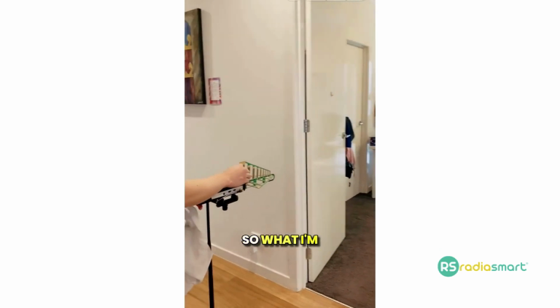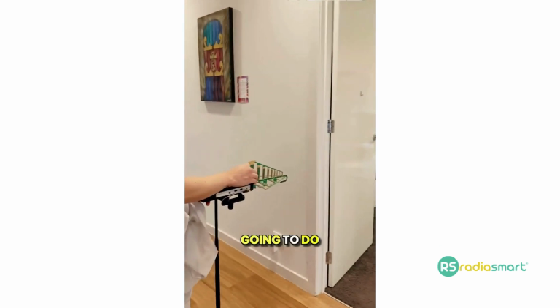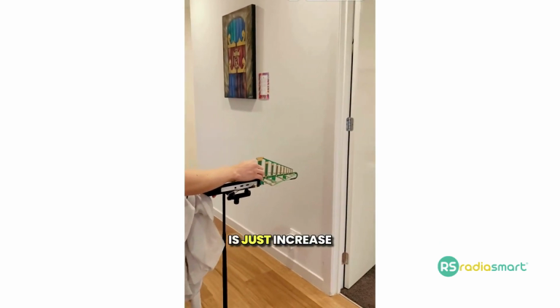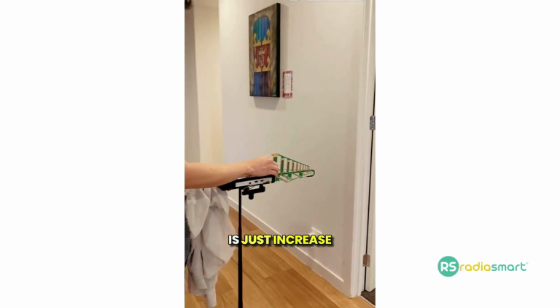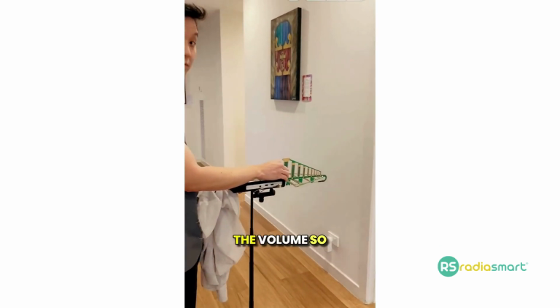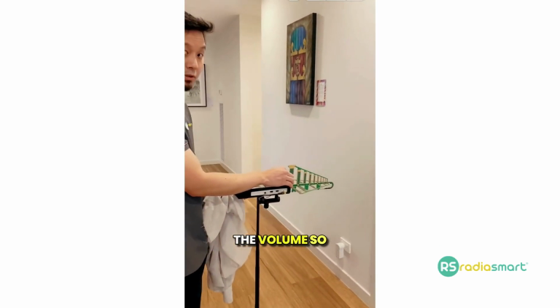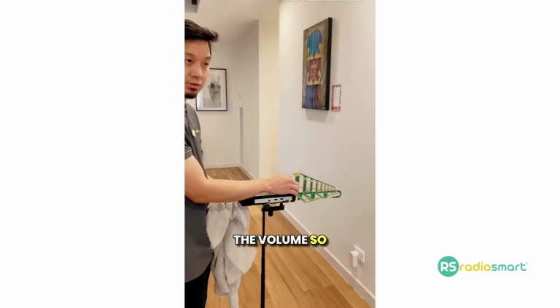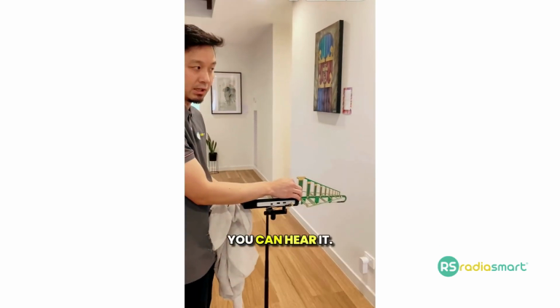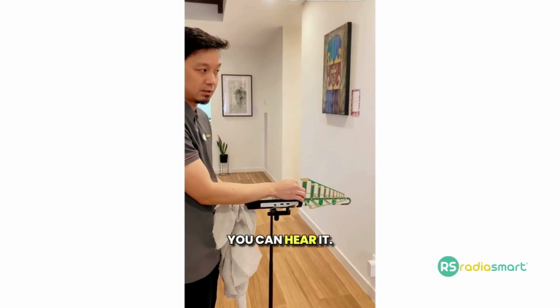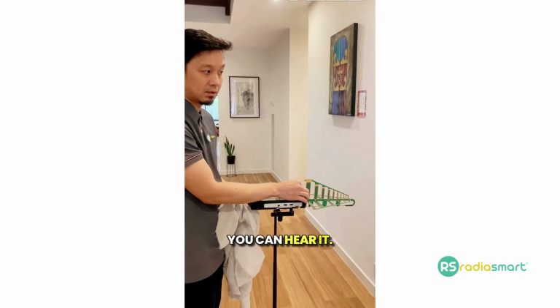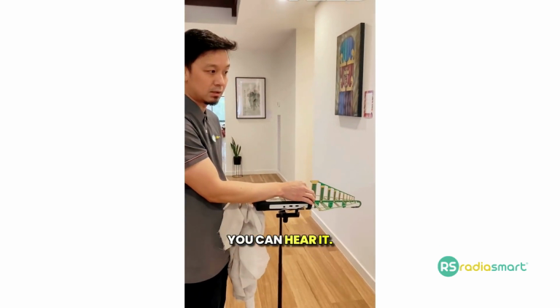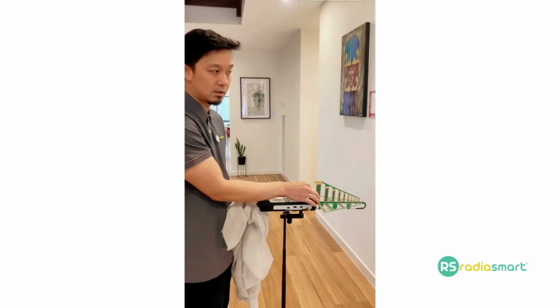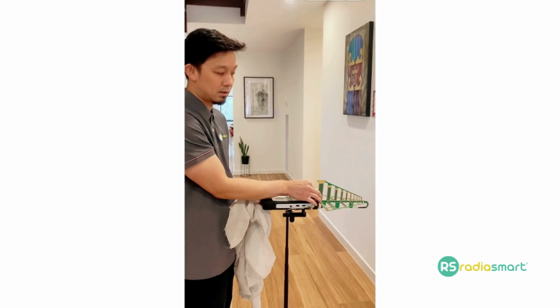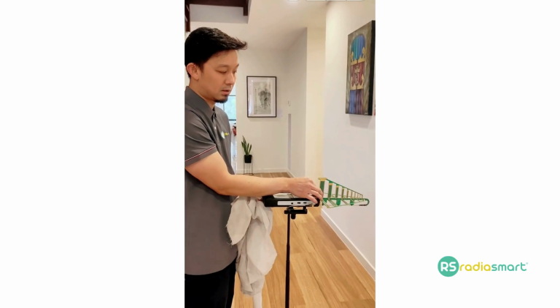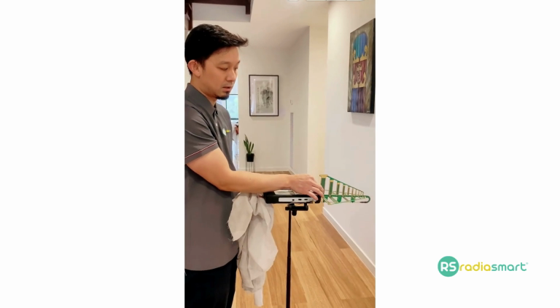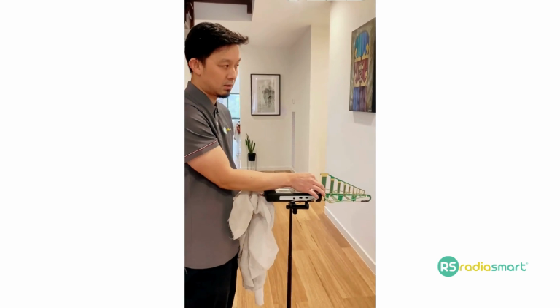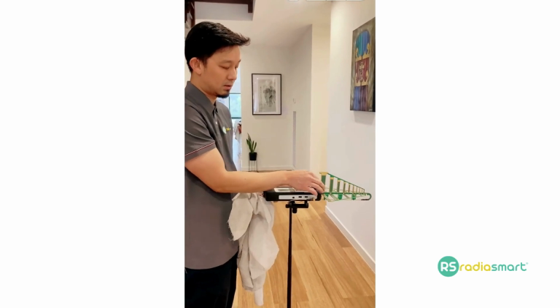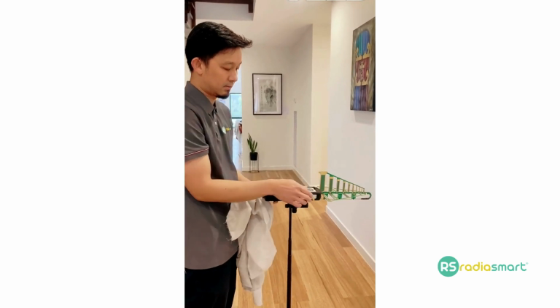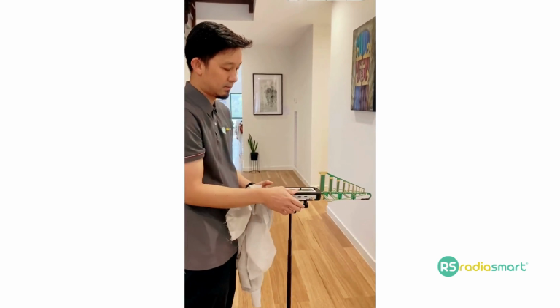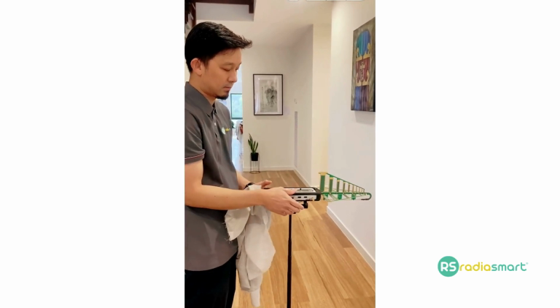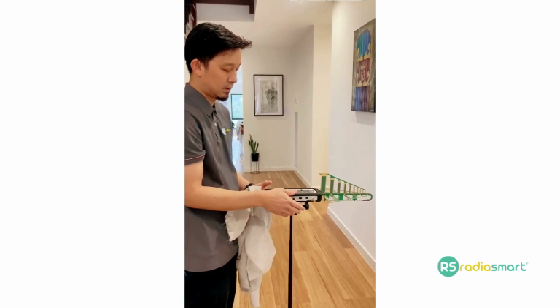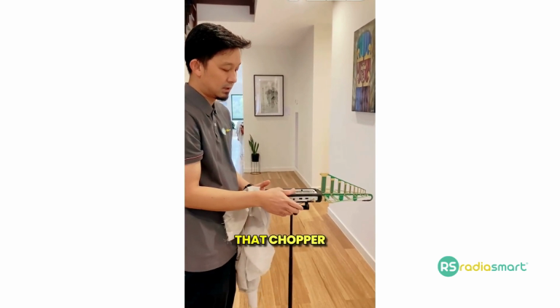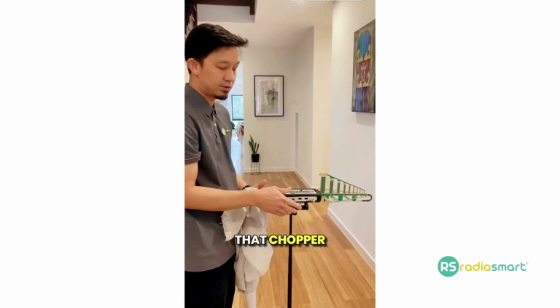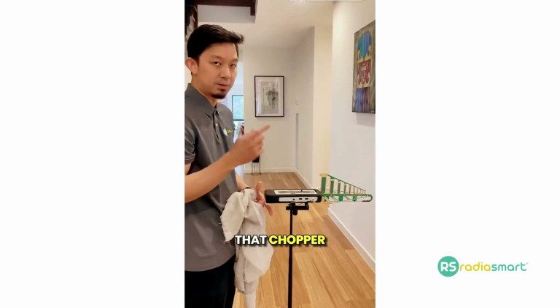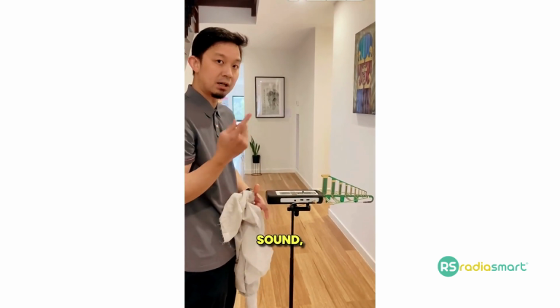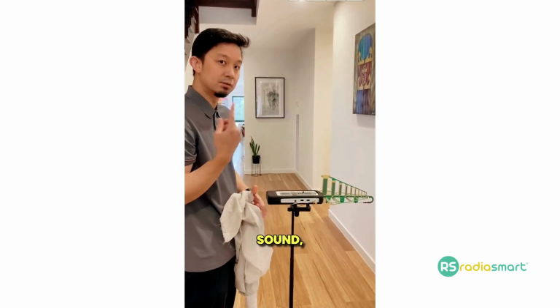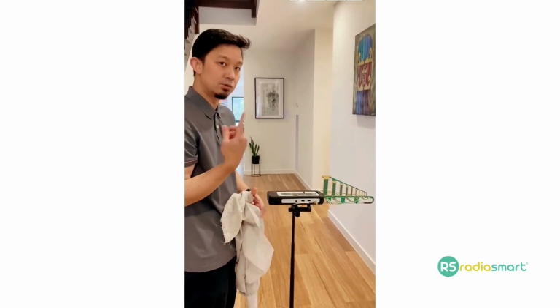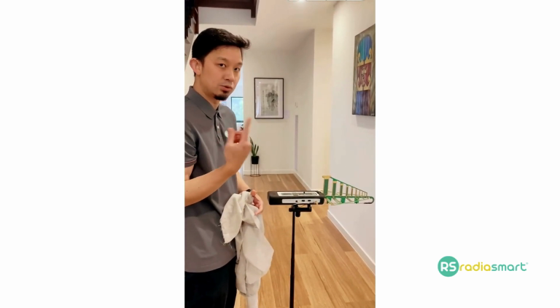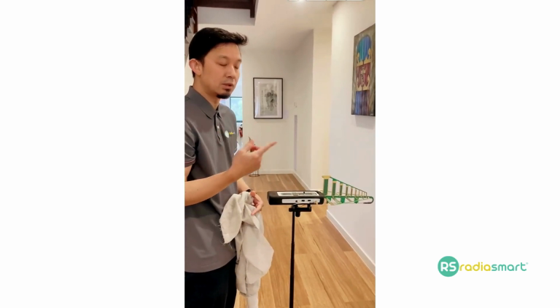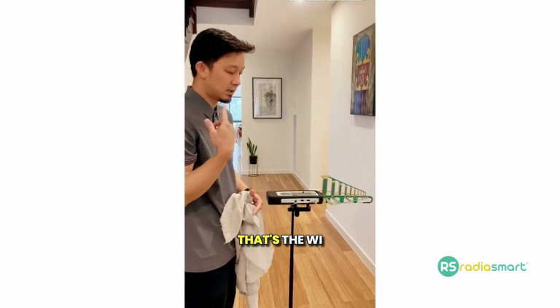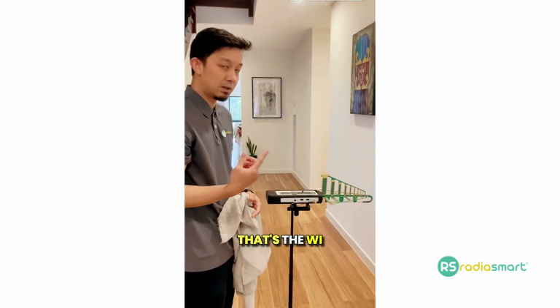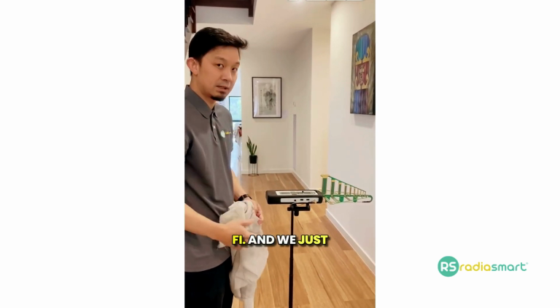So what I'm going to do is just increase the volume so you can hear it. That chopper sound — that's the Wi-Fi.